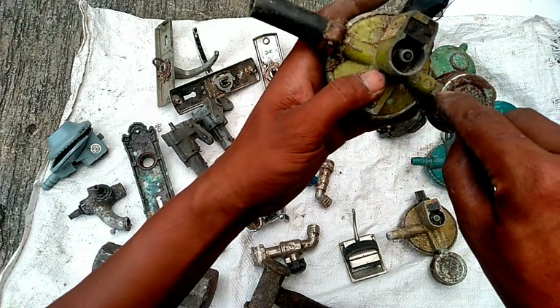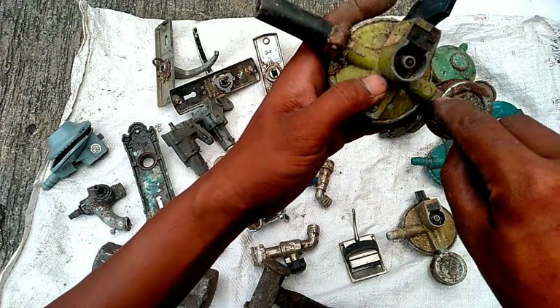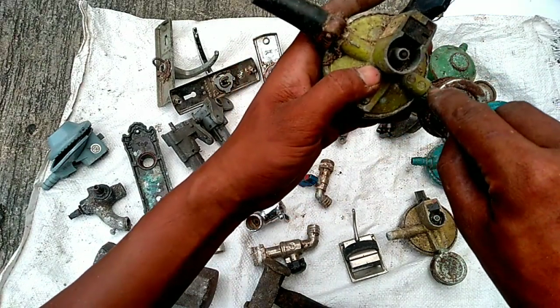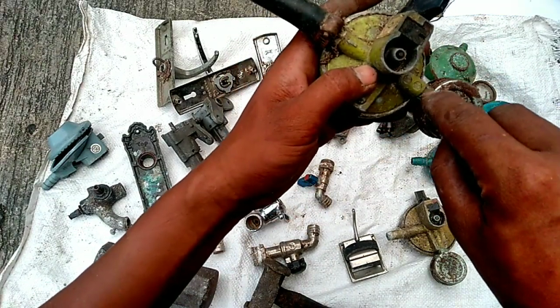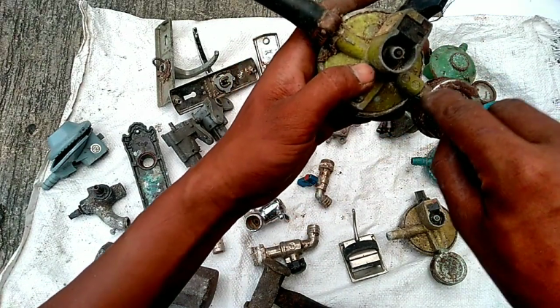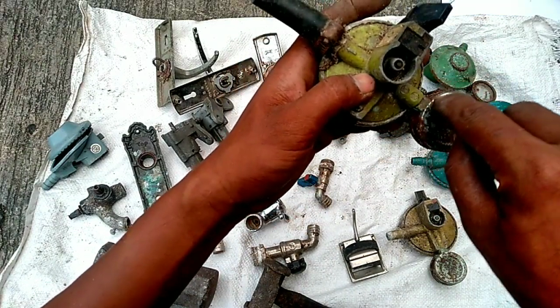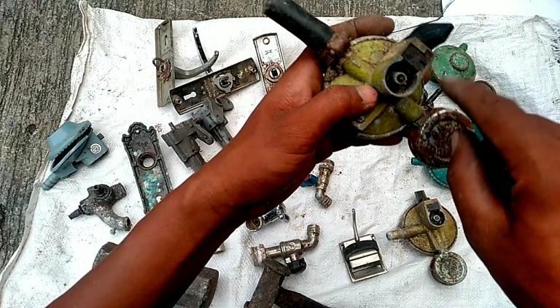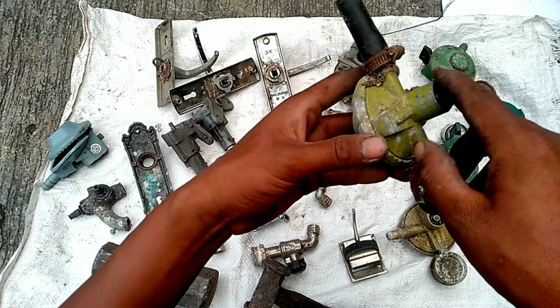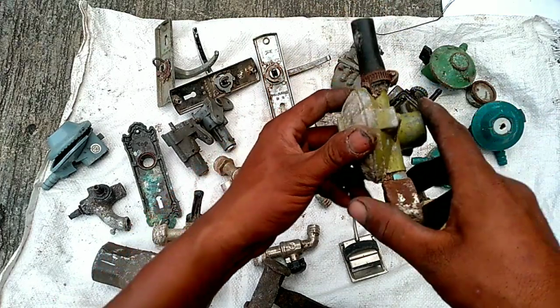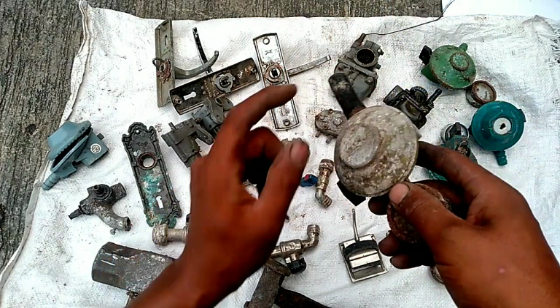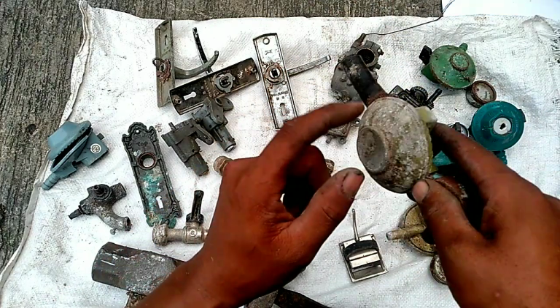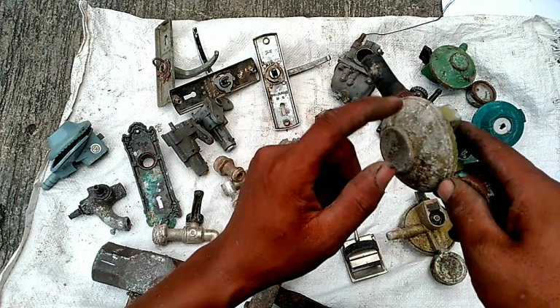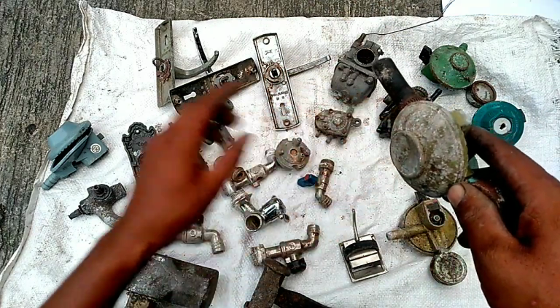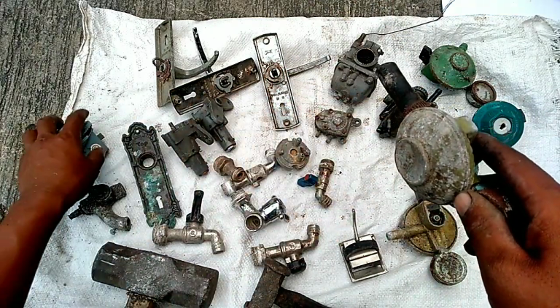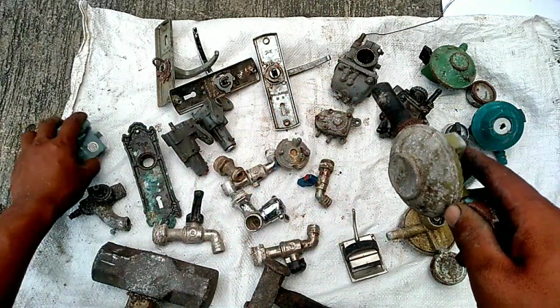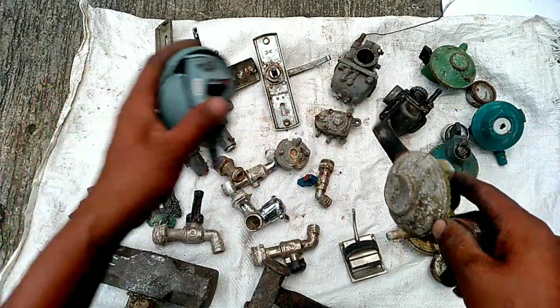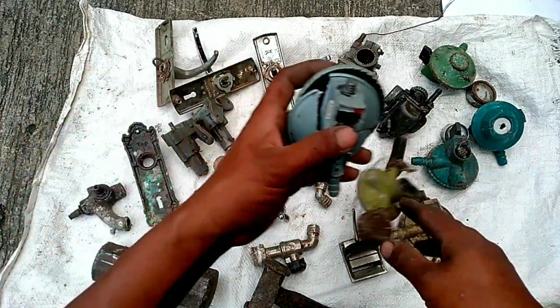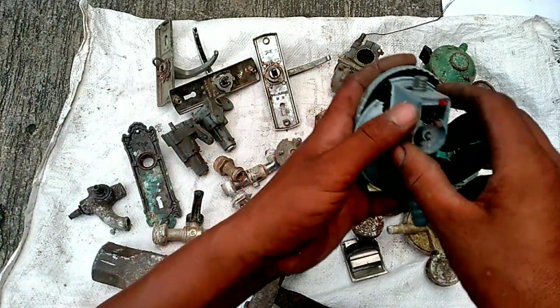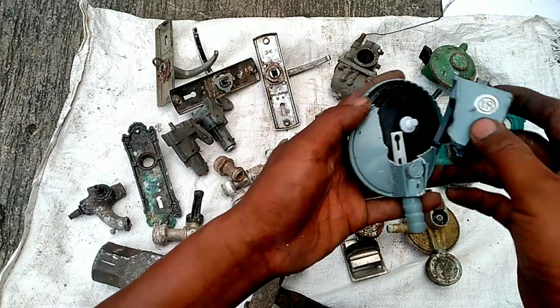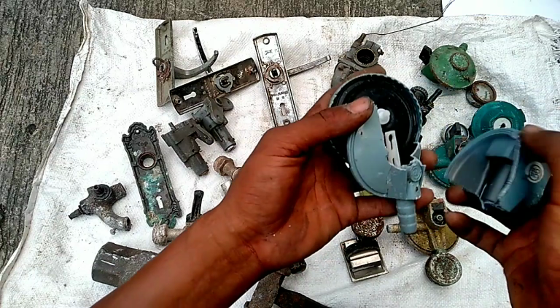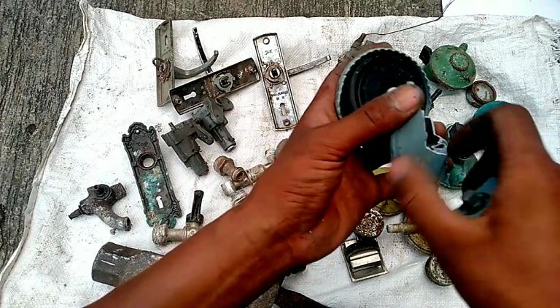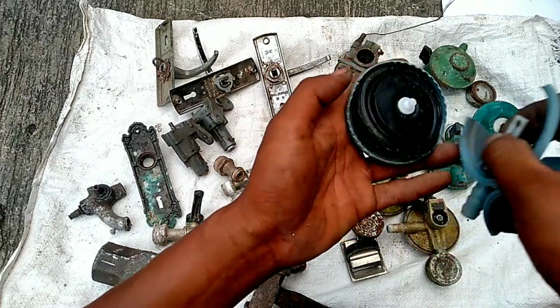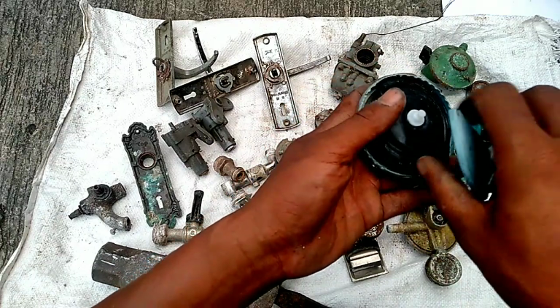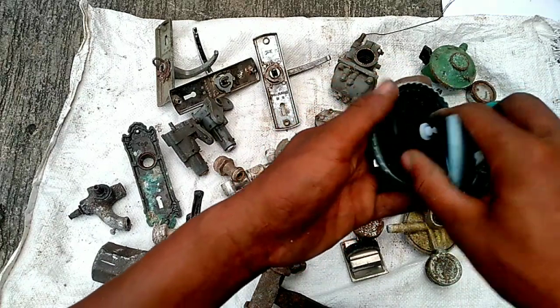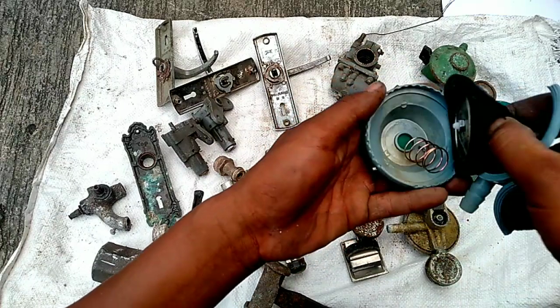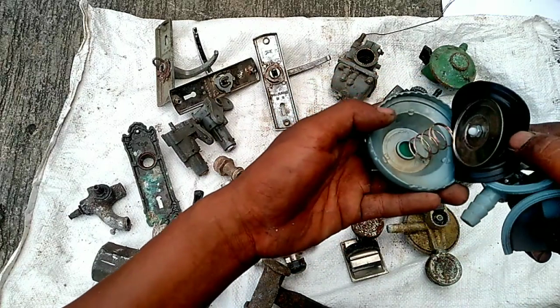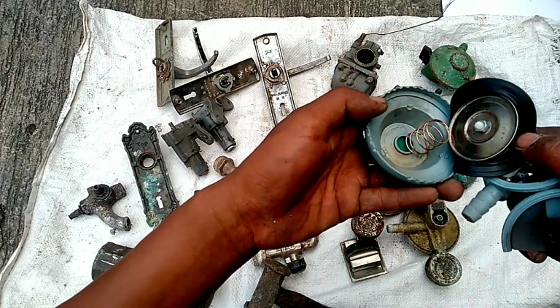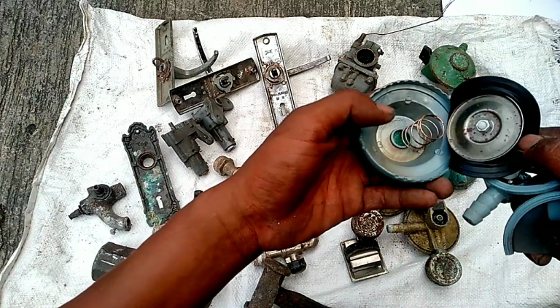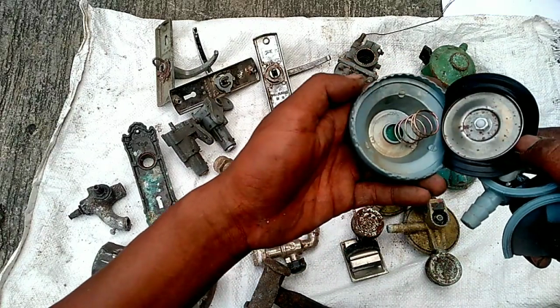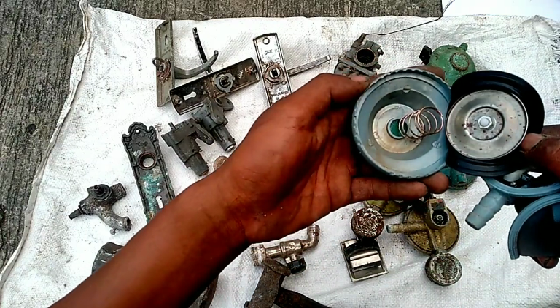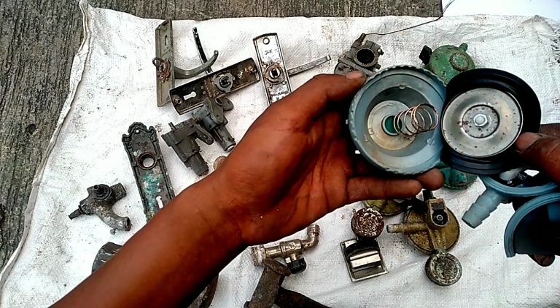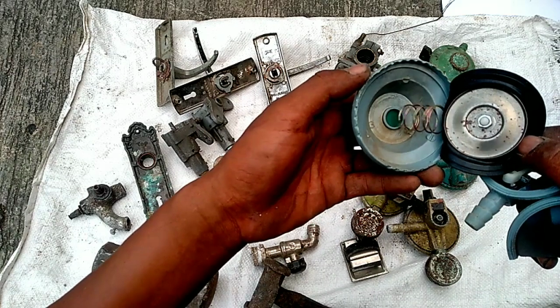Bagian ini ada kuningannya, ini bisa kita ambil. Di dalamnya ini ada karet dan juga per. Ini harus kita bersihkan.